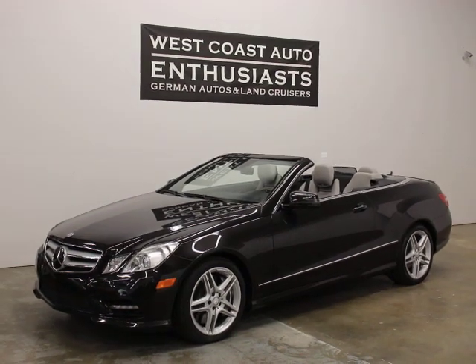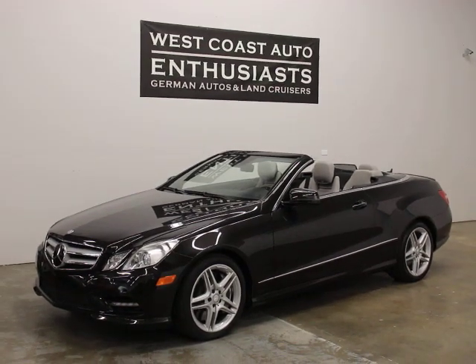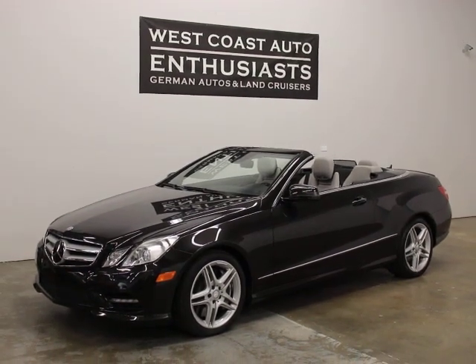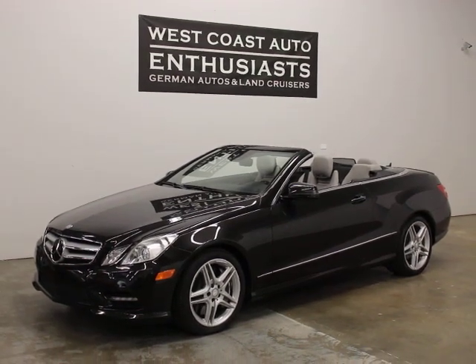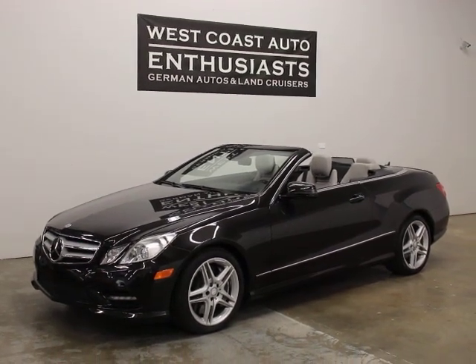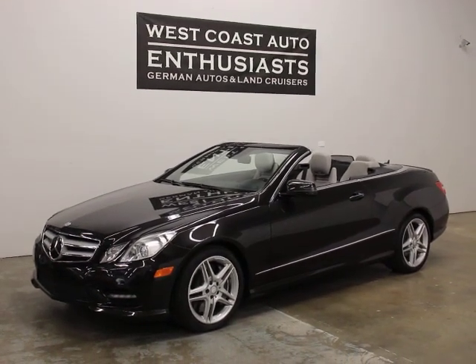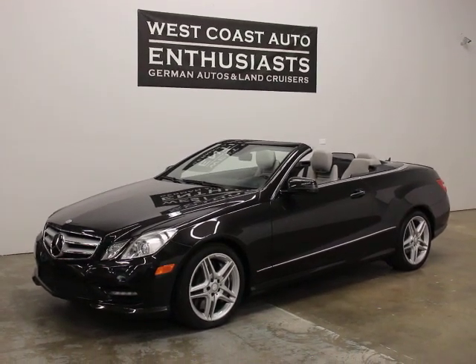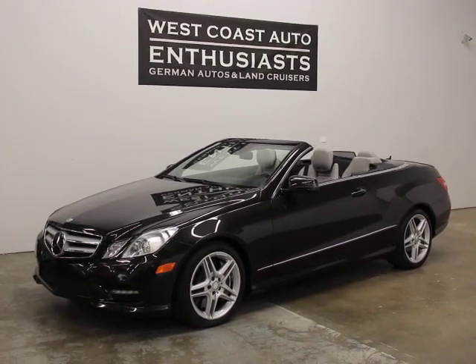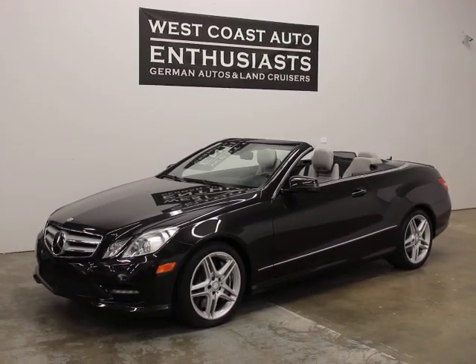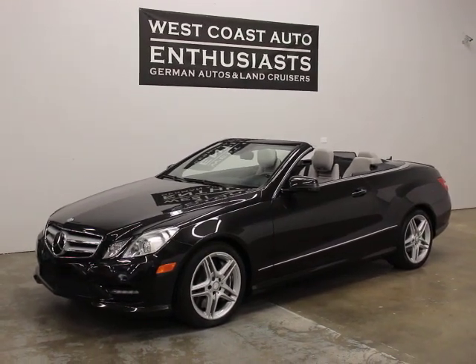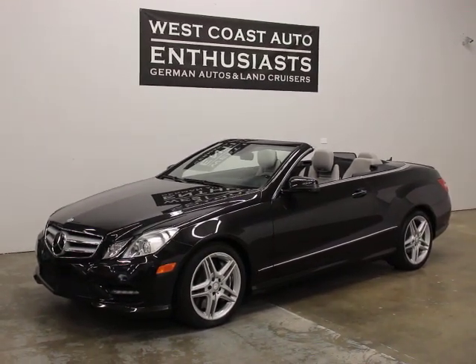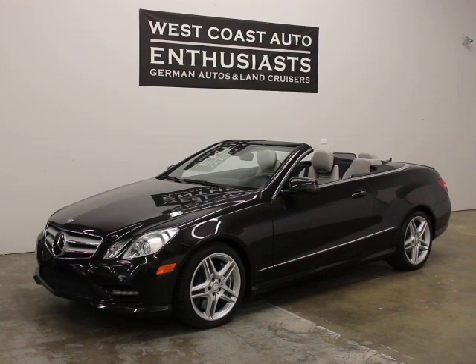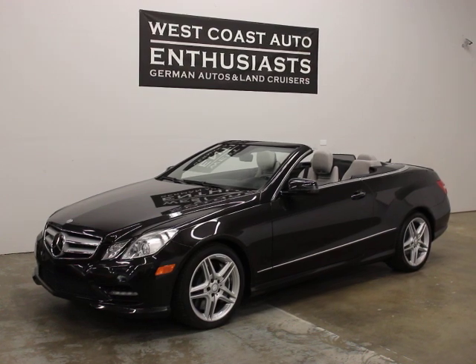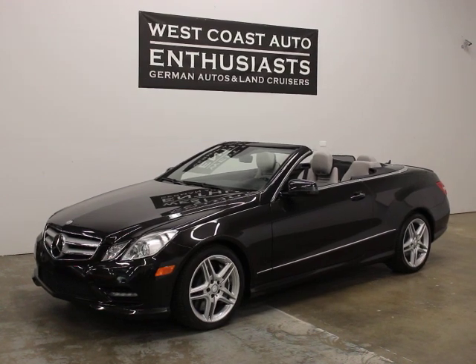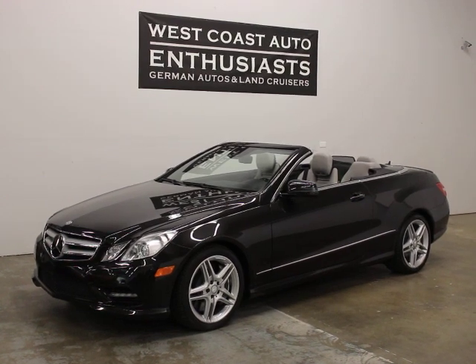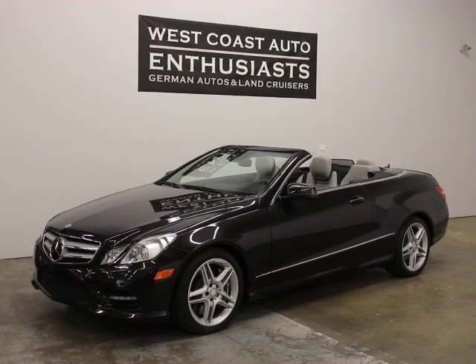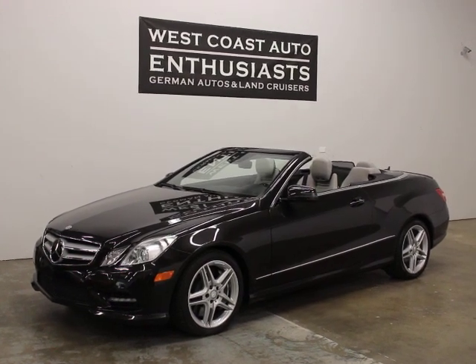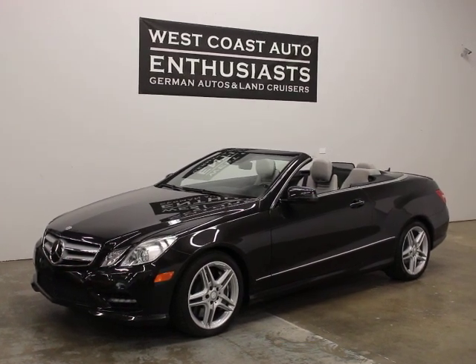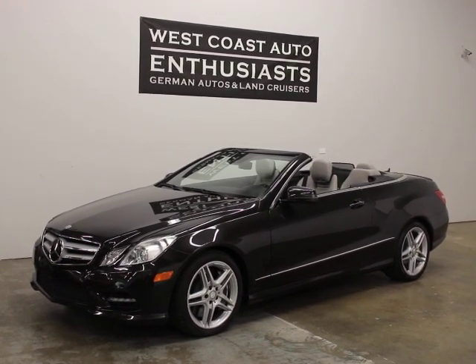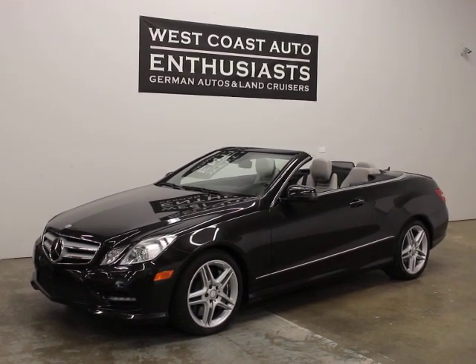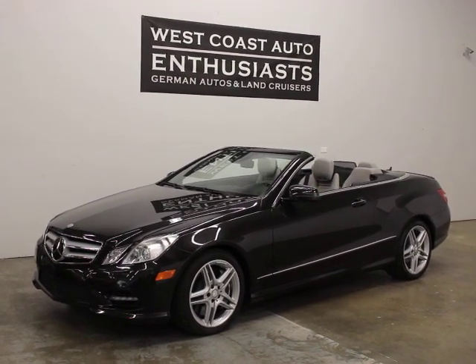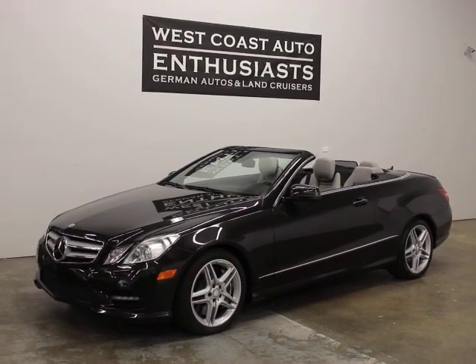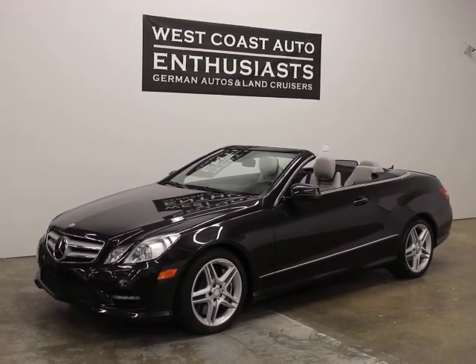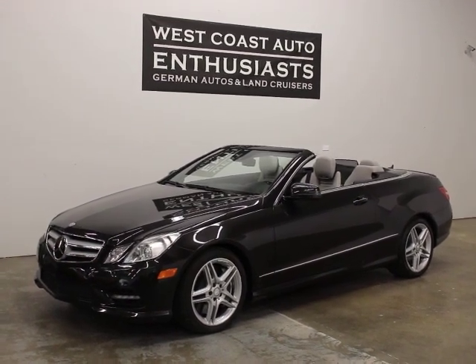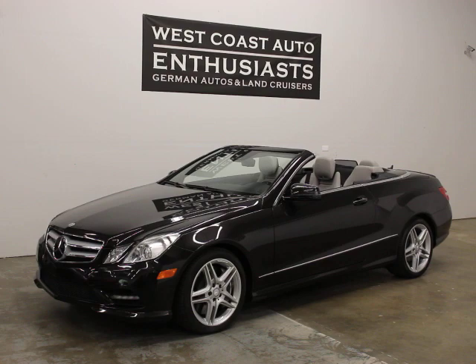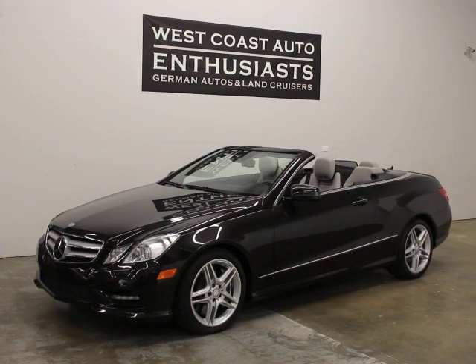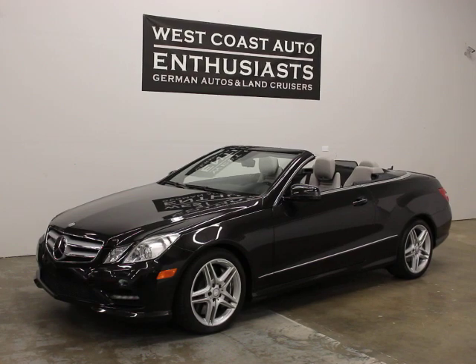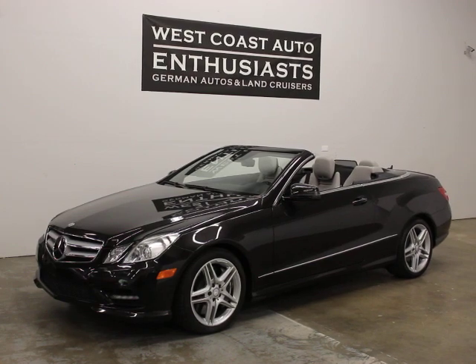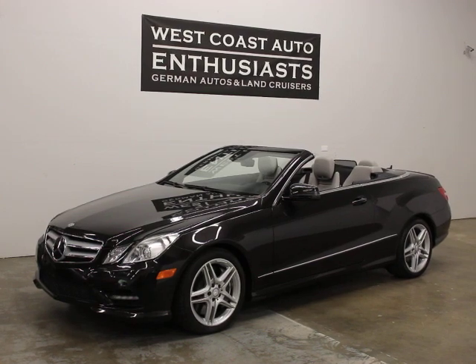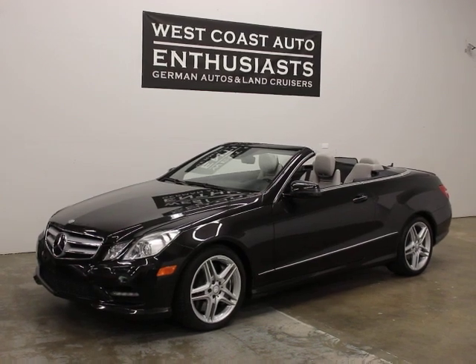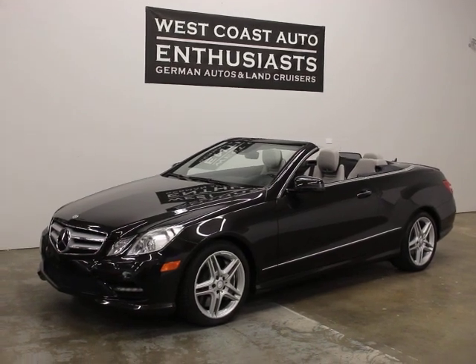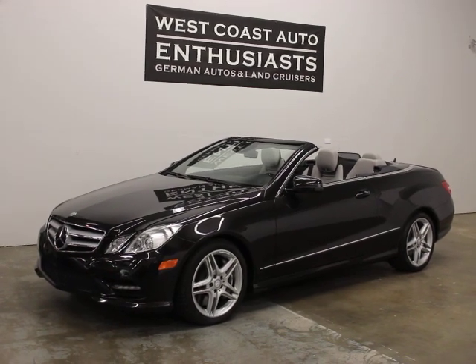Thank you for visiting West Coast Auto Enthusiast. Today we're featuring a 2013 Mercedes-Benz E550 Cabriolet. It's a clean title, clean Carfax car. We can finance it through Cuddle, put an extended warranty on it, and we welcome trades.